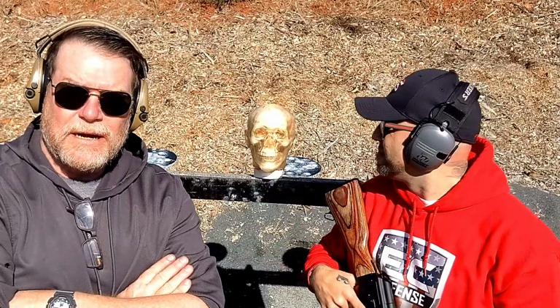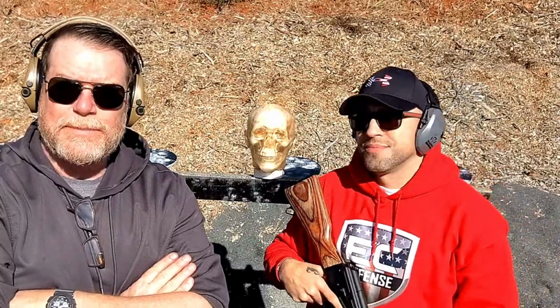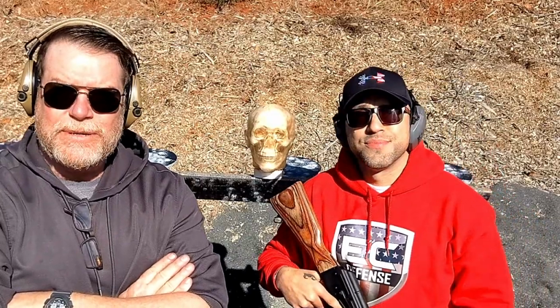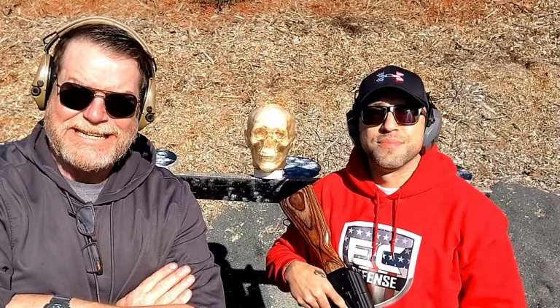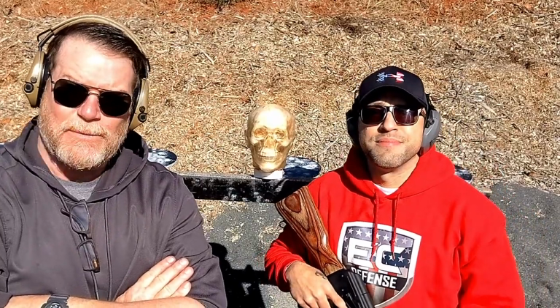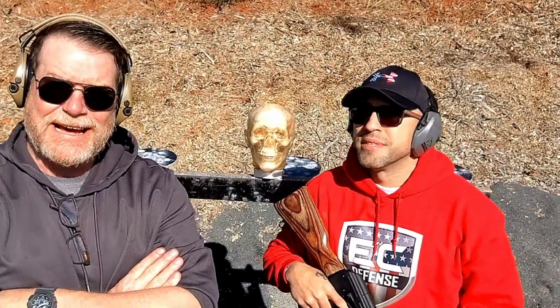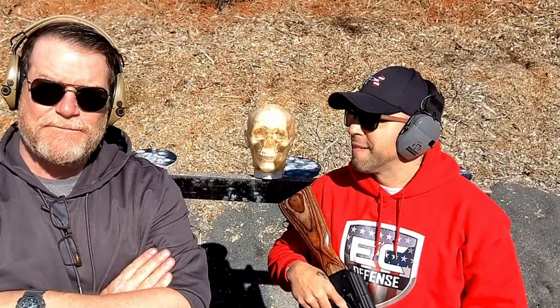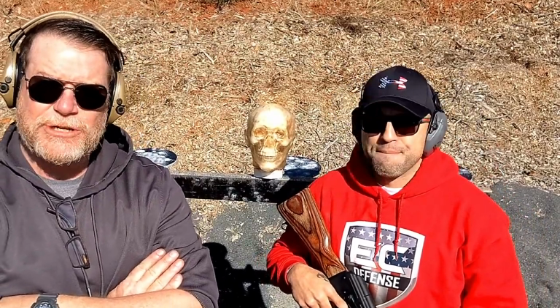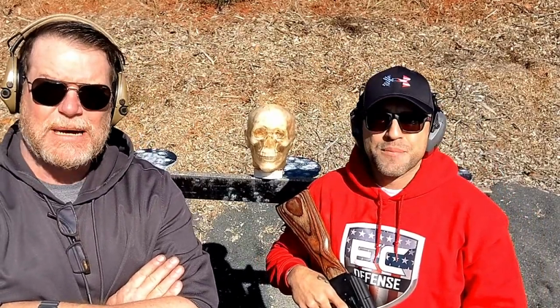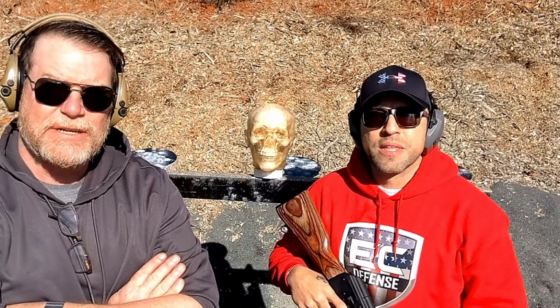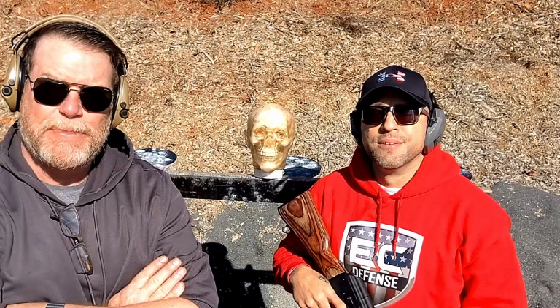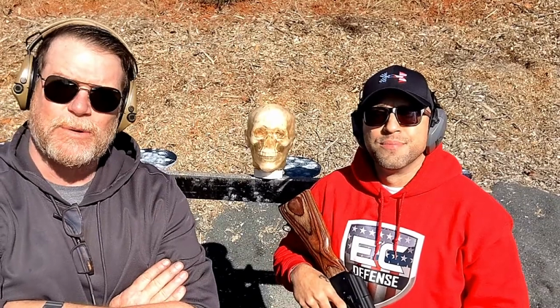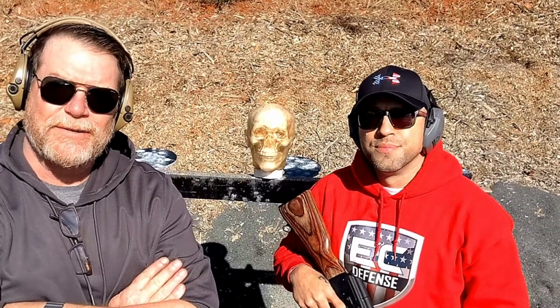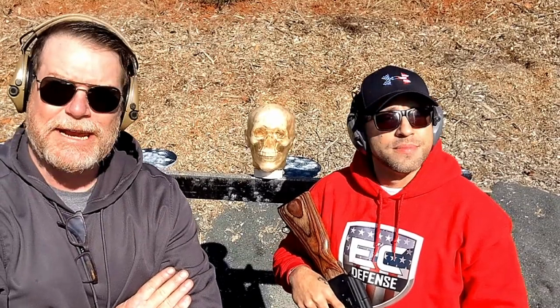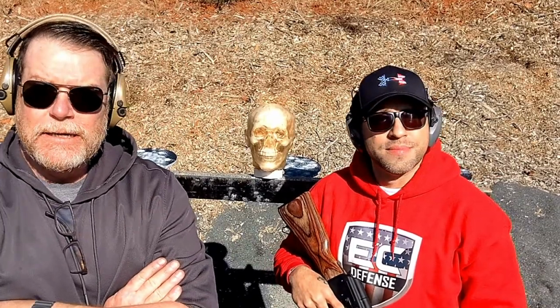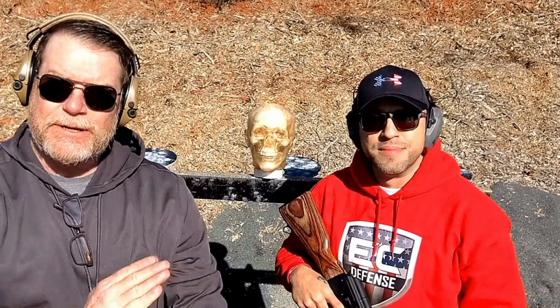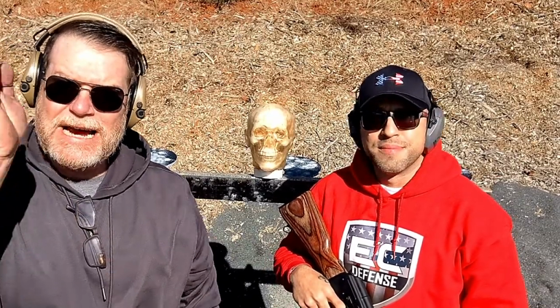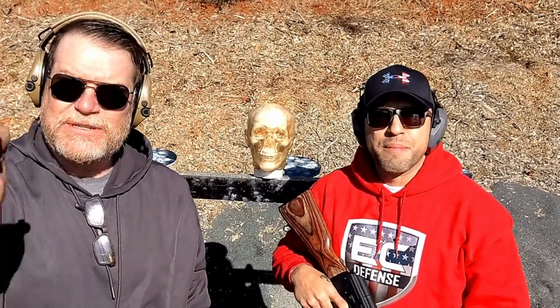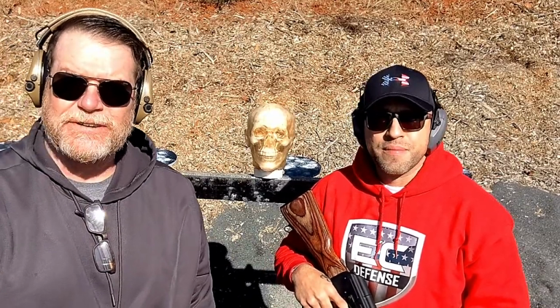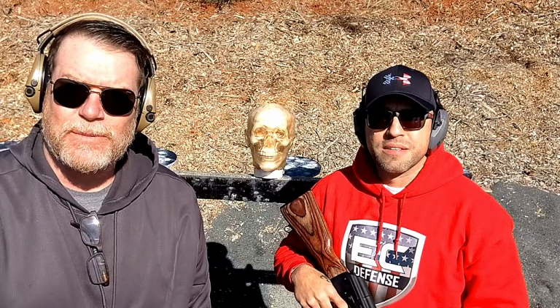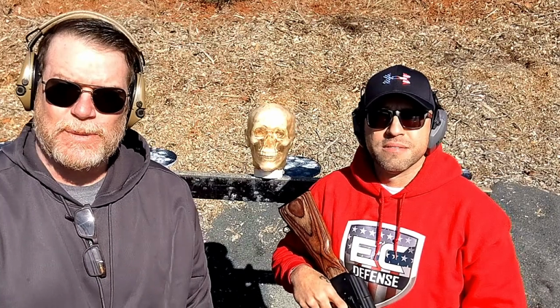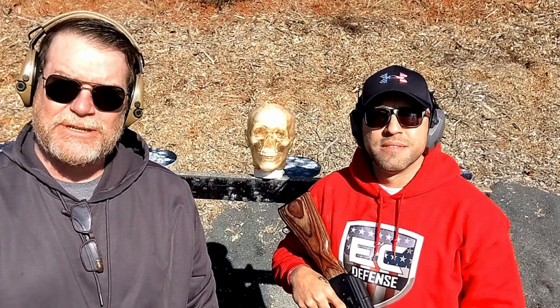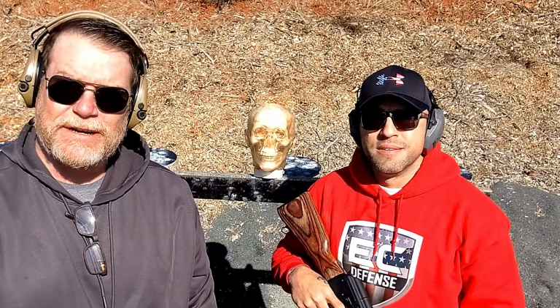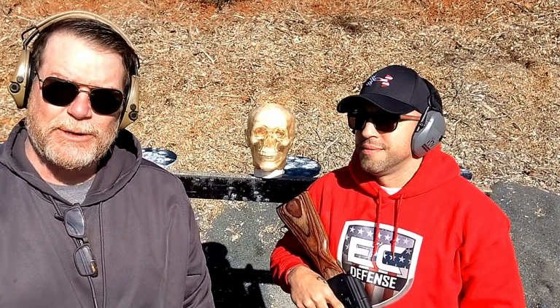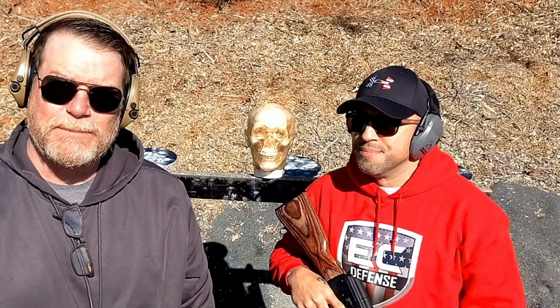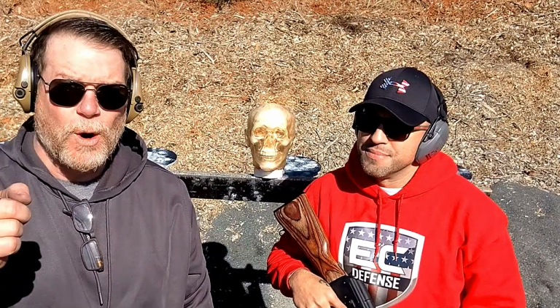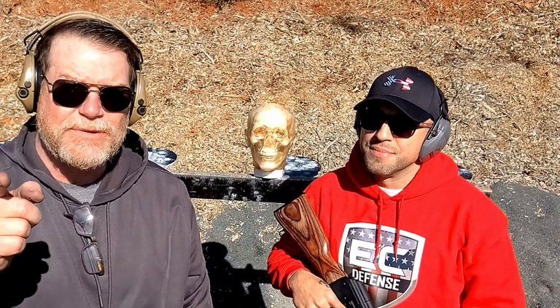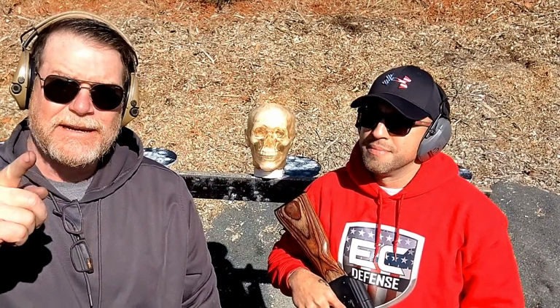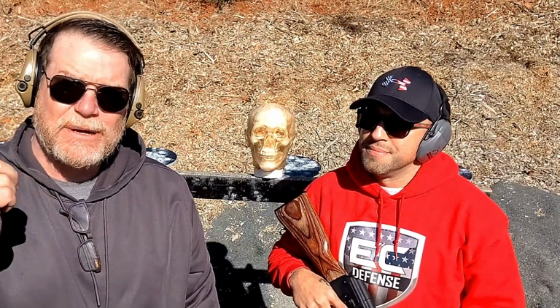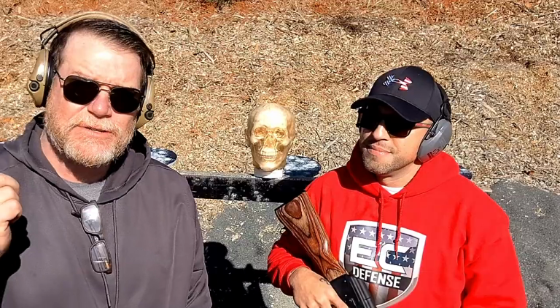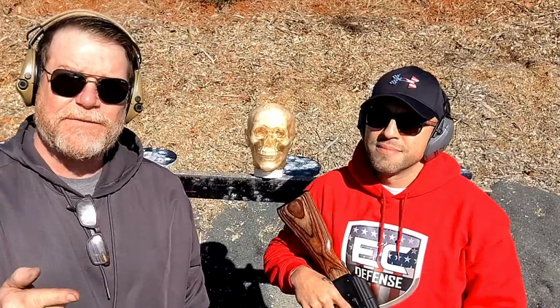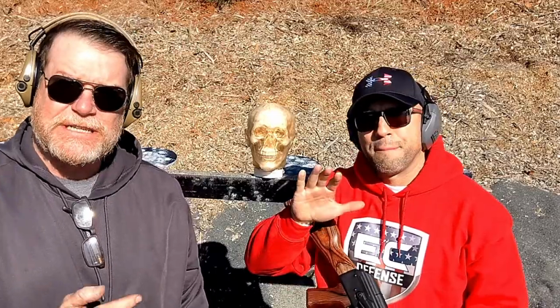All right guys, KB-32 here. Check it out. We're out at the Hyatt Farm Shooting Complex over here in Pokedon, North Carolina. Just behind you is a 600-yard range — we're getting ready to jump over there and have a little bit of fun. But before we do that, I want to introduce you to my good friend Steve.